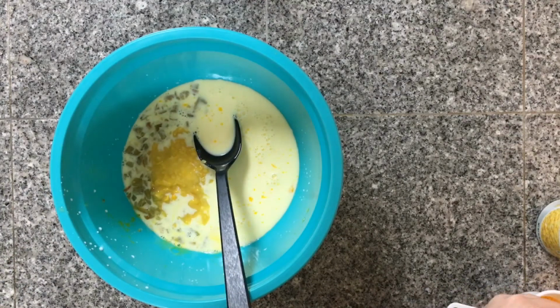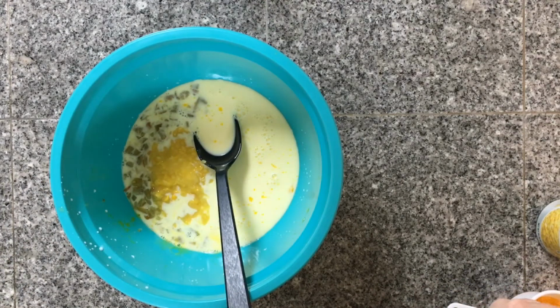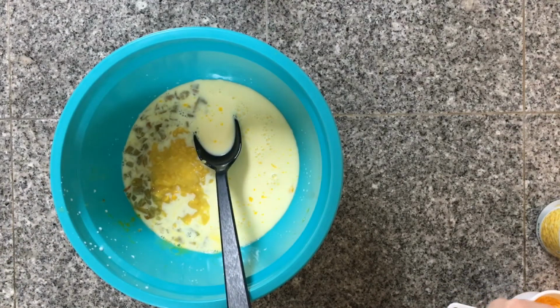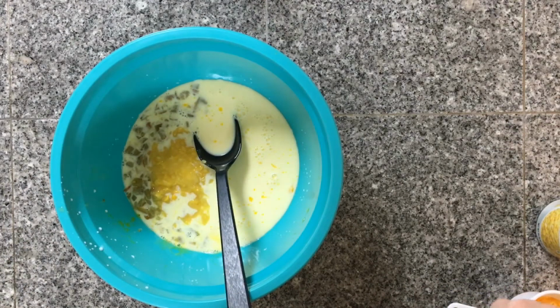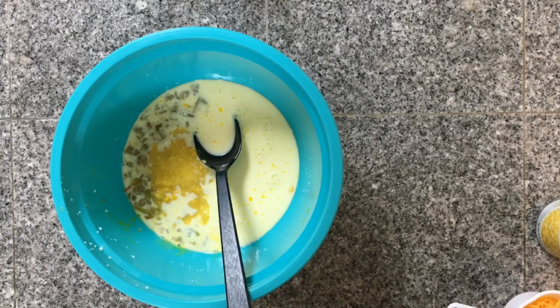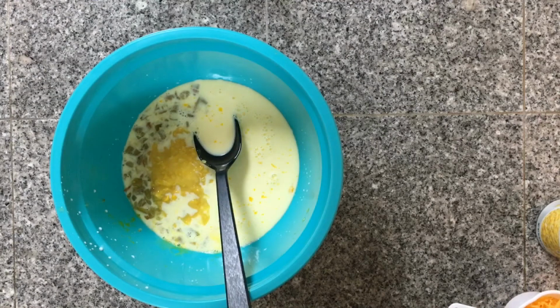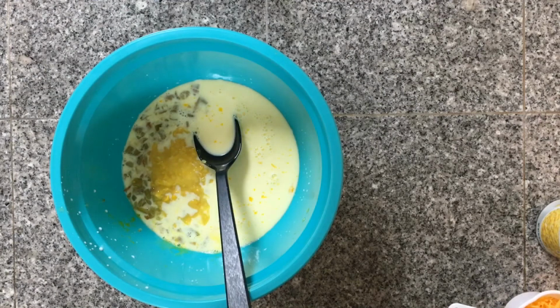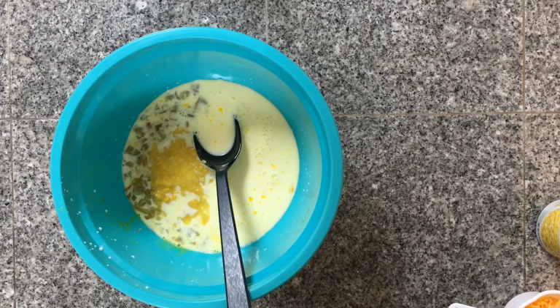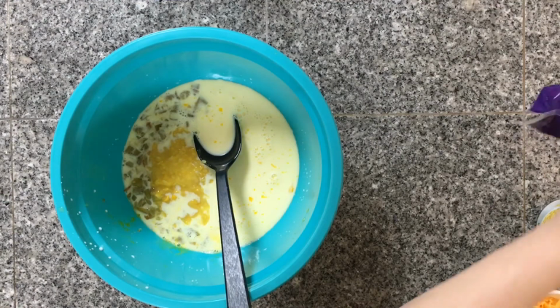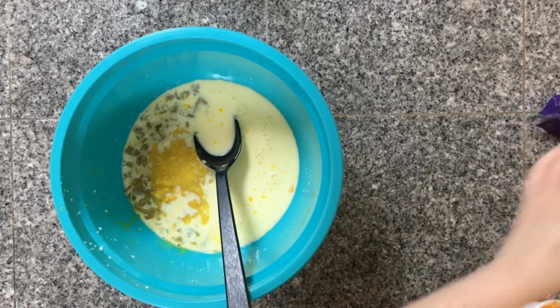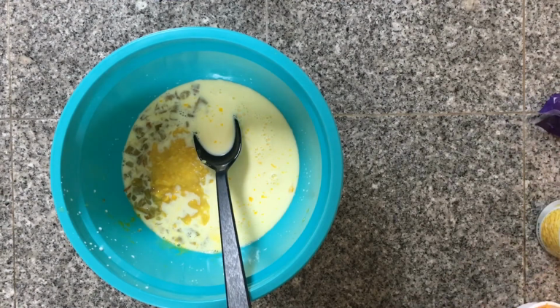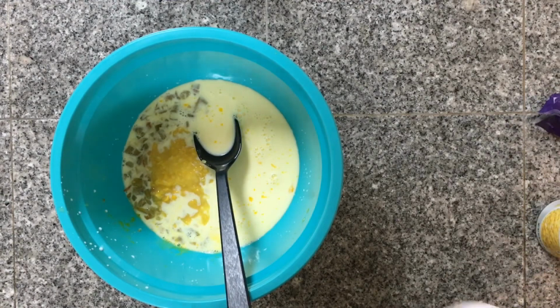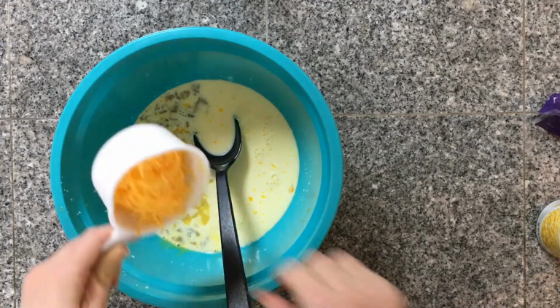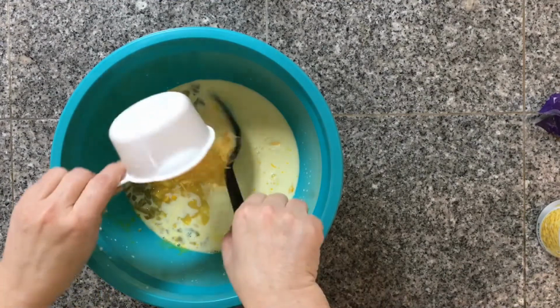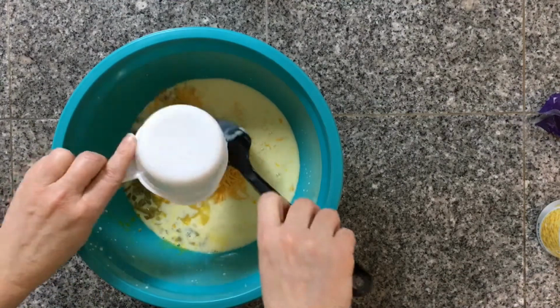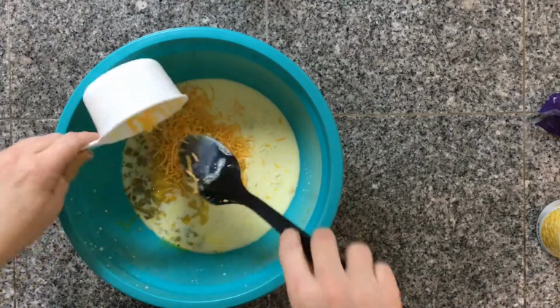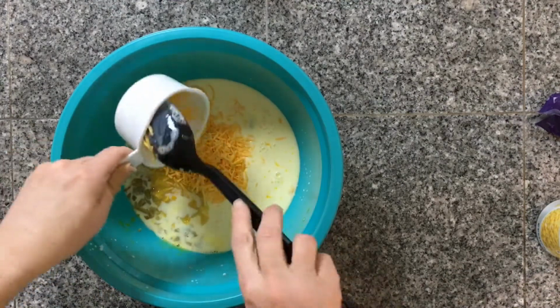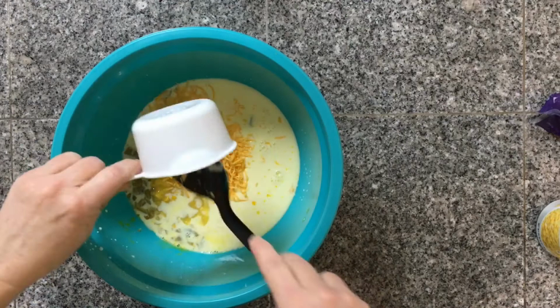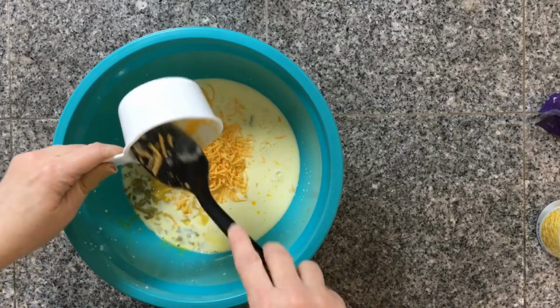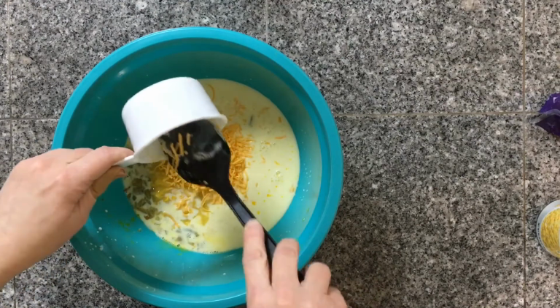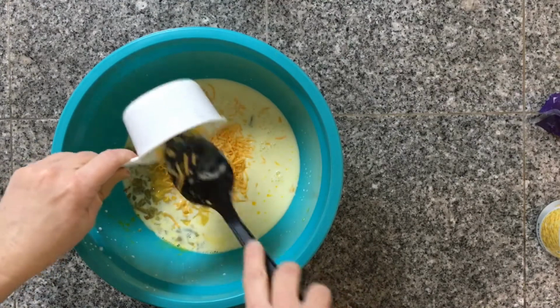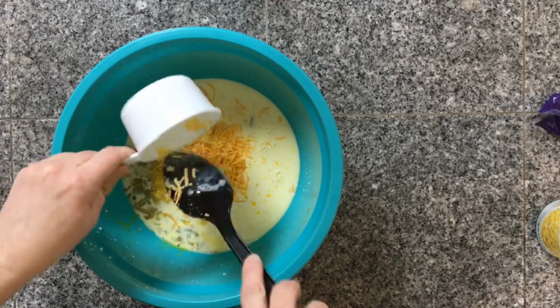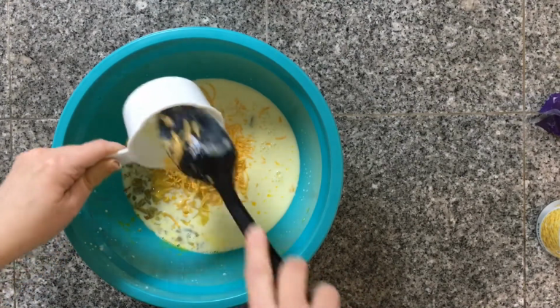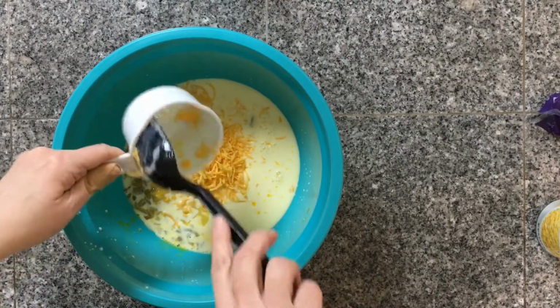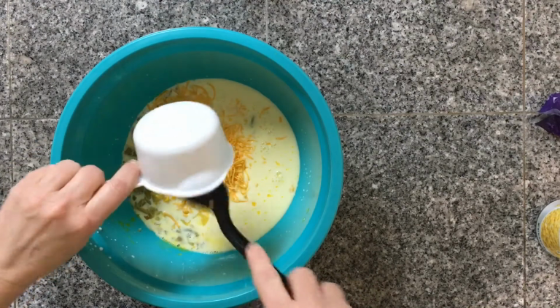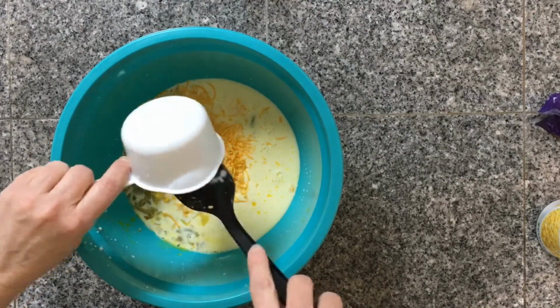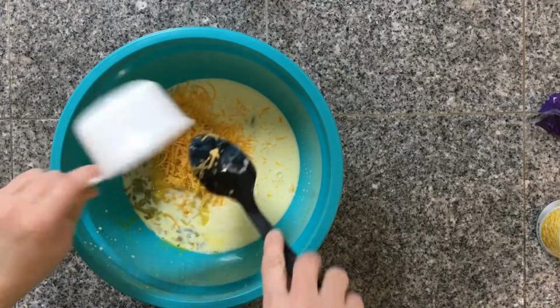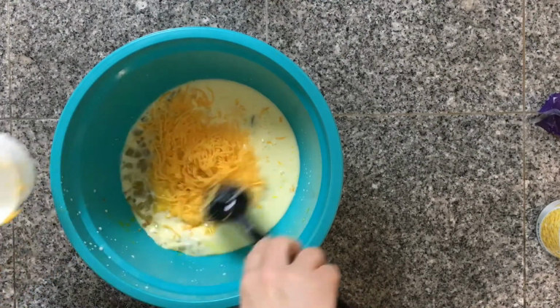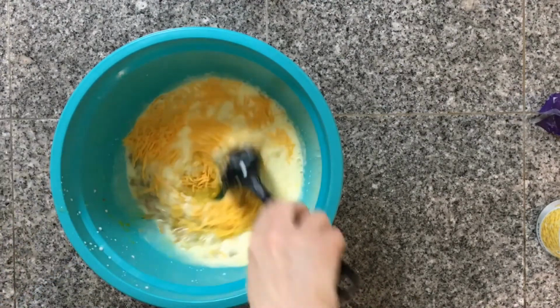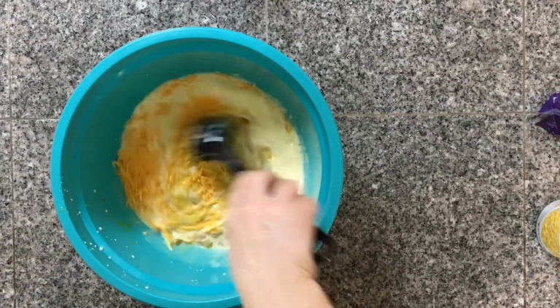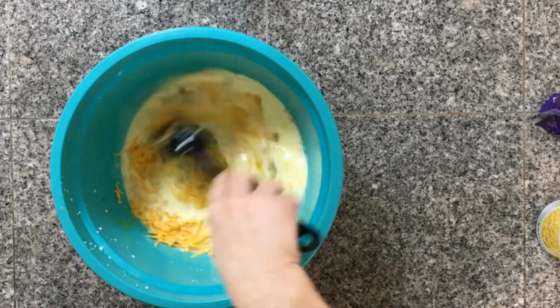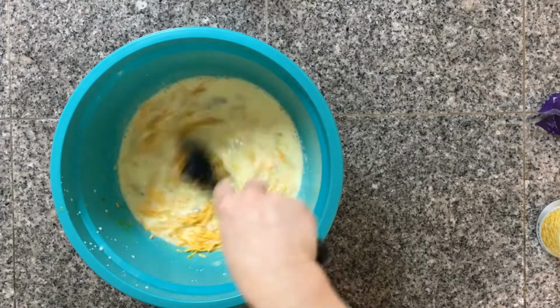Next comes my shredded cheese. I'm adding in three-fourths of a cup of shredded cheddar, but if you want to add more than three-fourths of a cup, go ahead.